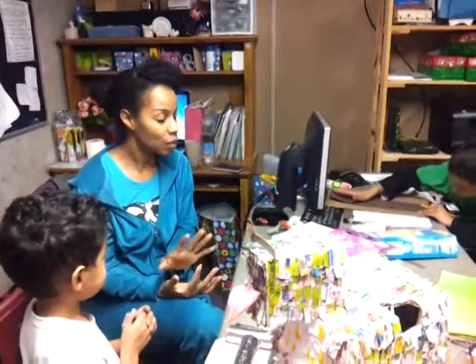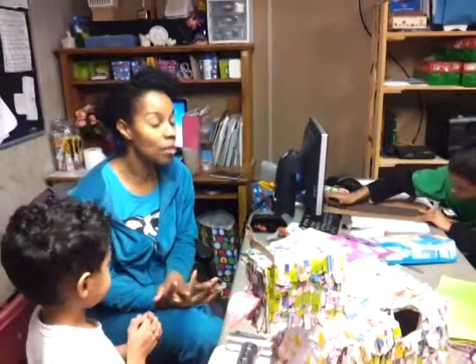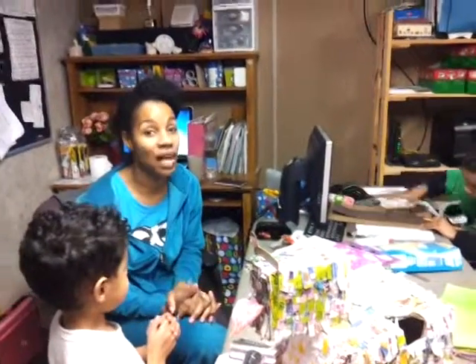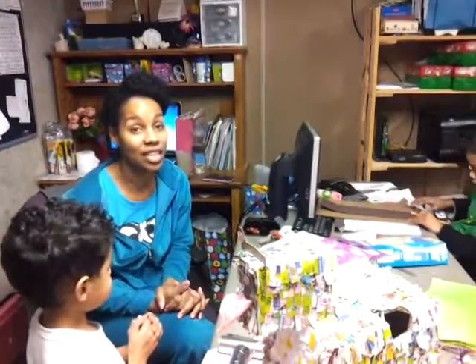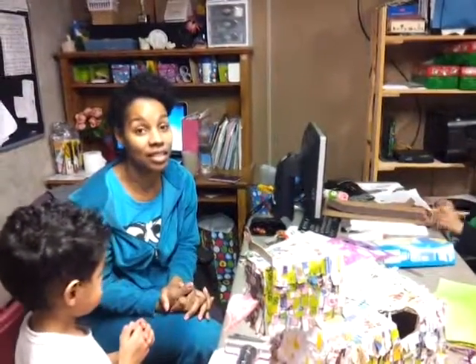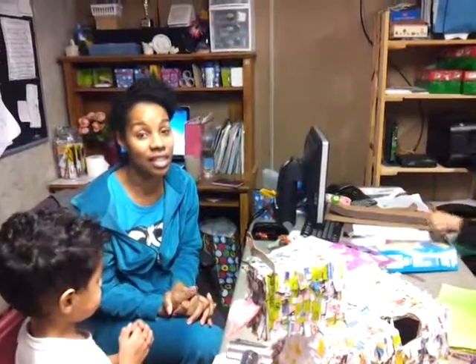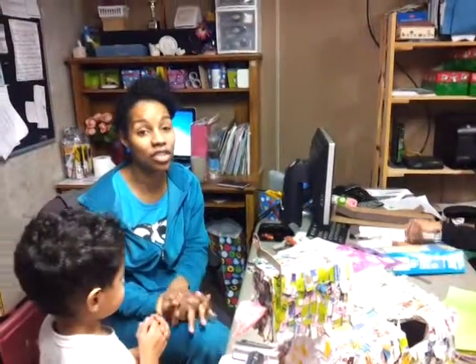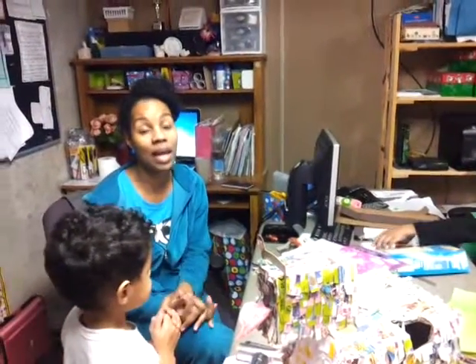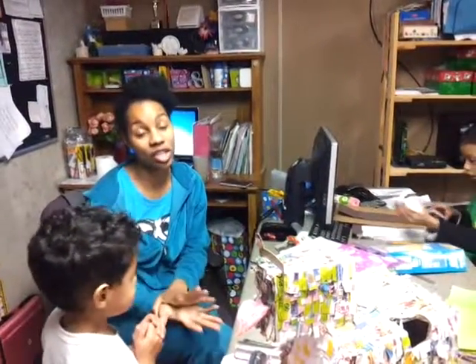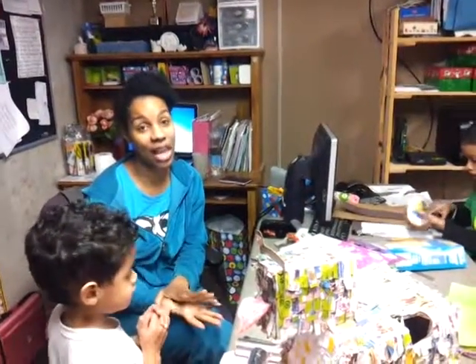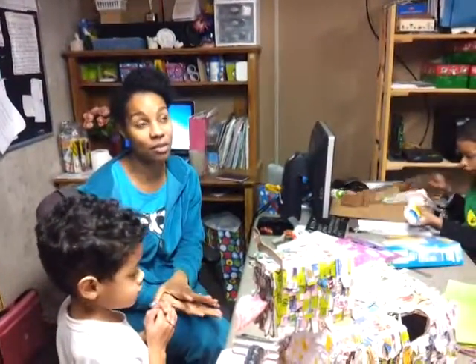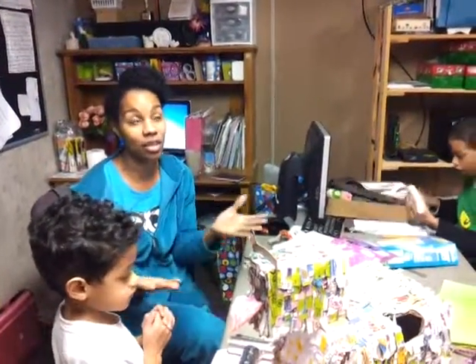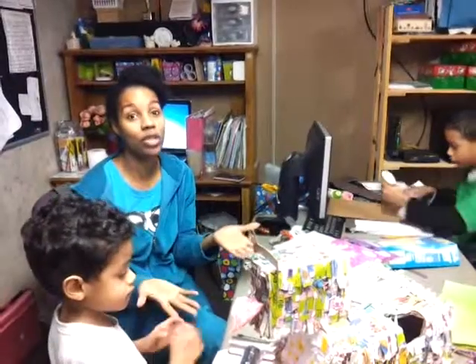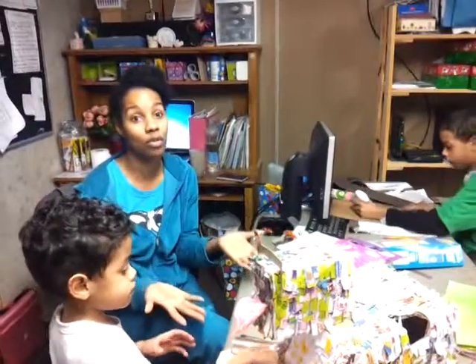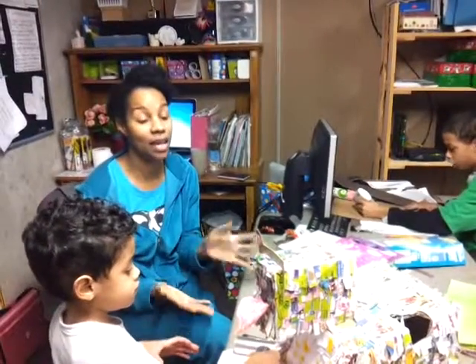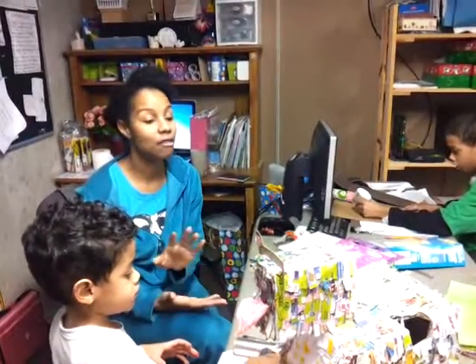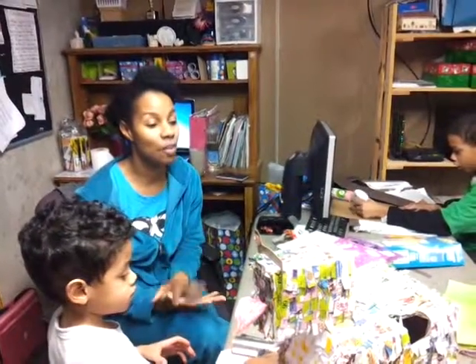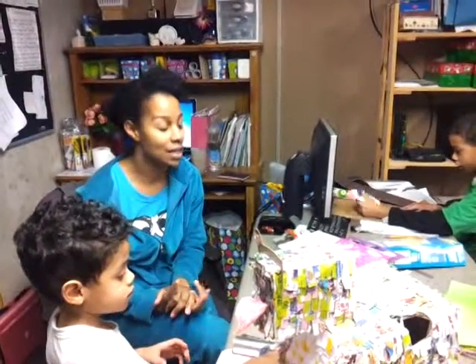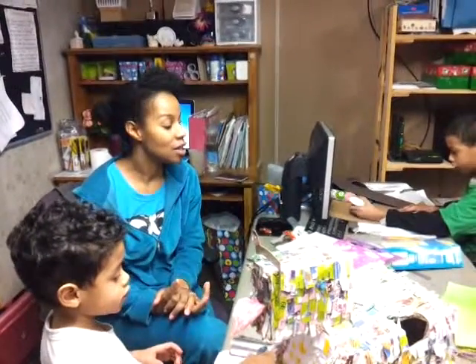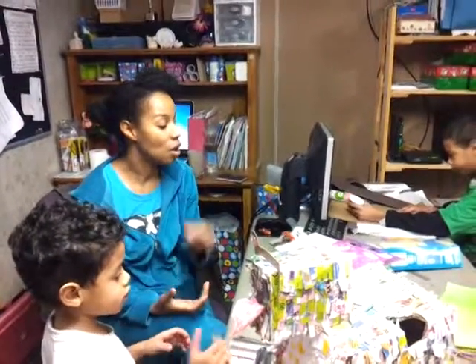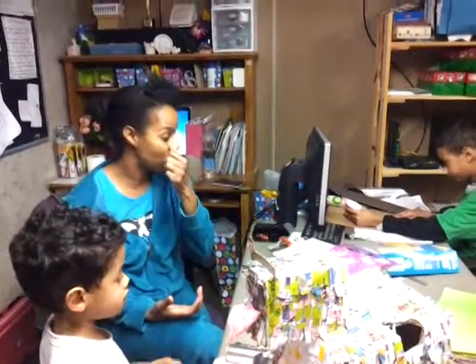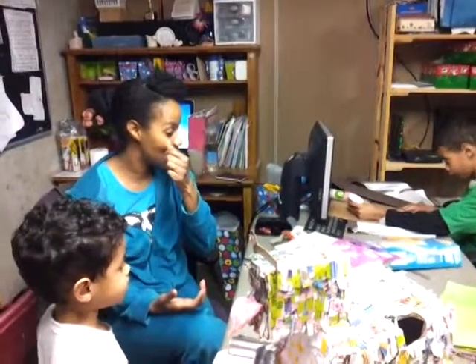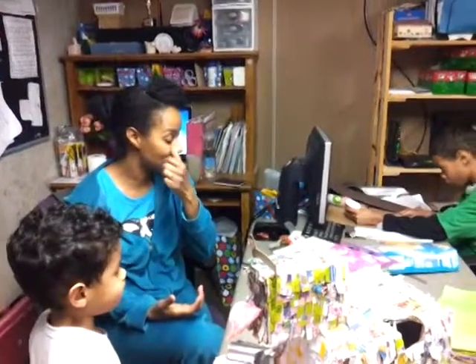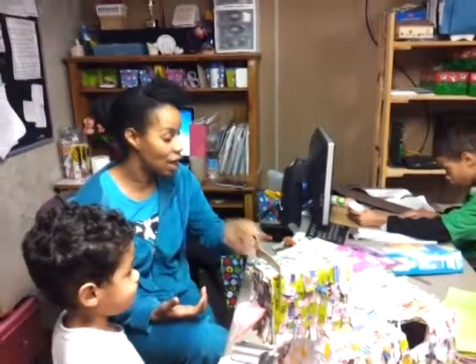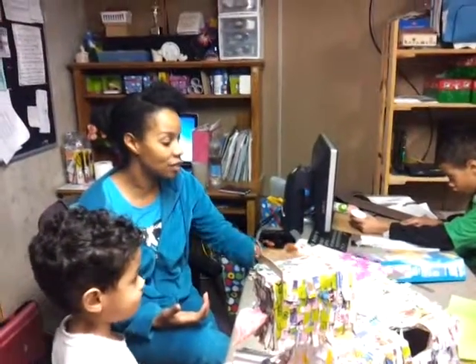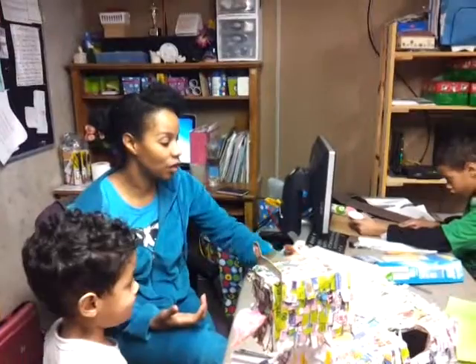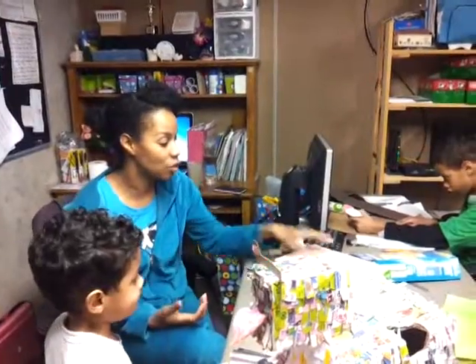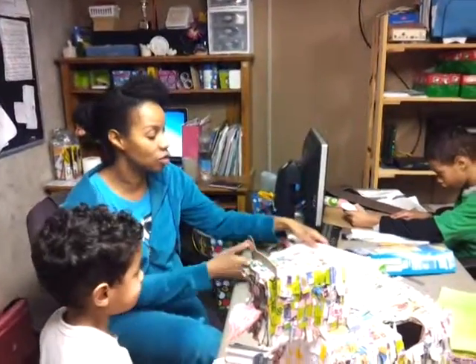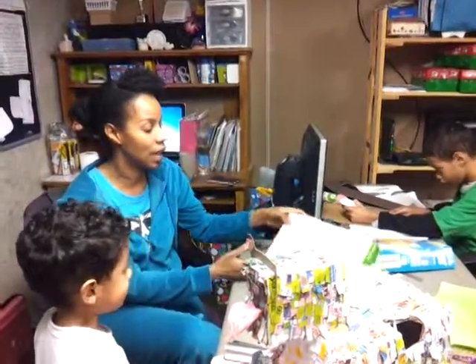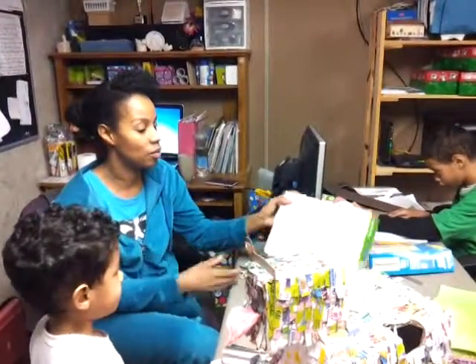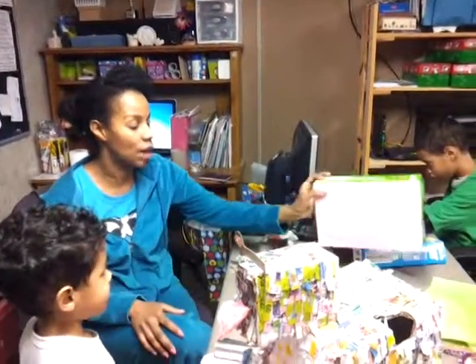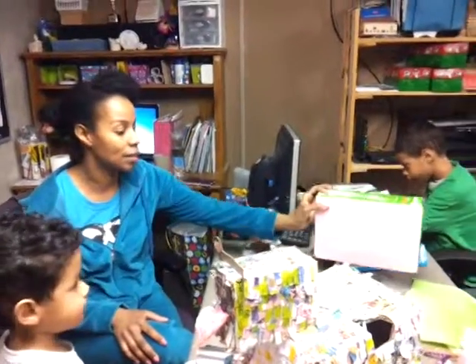We are making Valentine's boxes. There's going to be a competition at this particular homeschool group event for their boxes. So, everyone has their own ideas of what they're going to do. What are you doing, Annabelle? What's your box going to be?